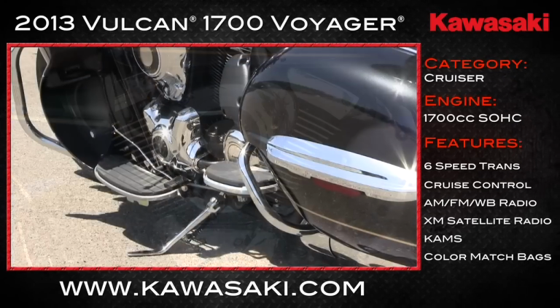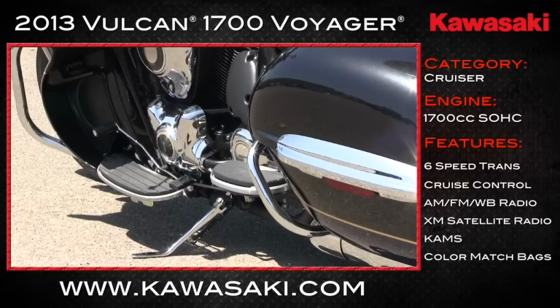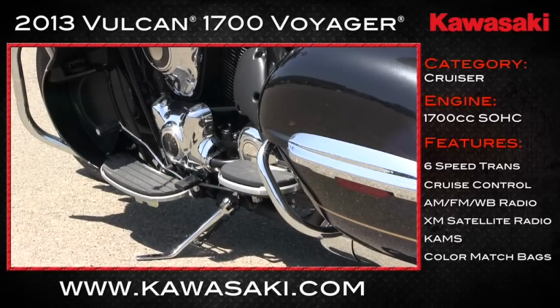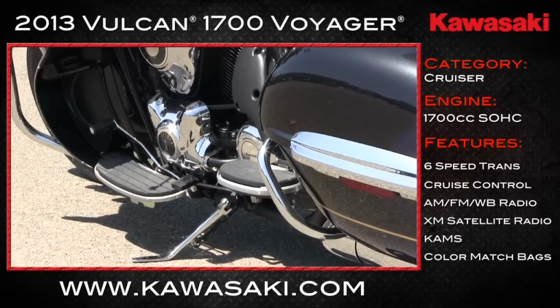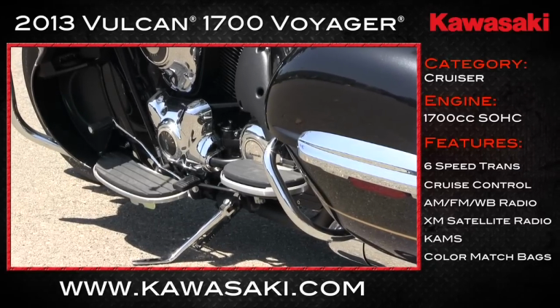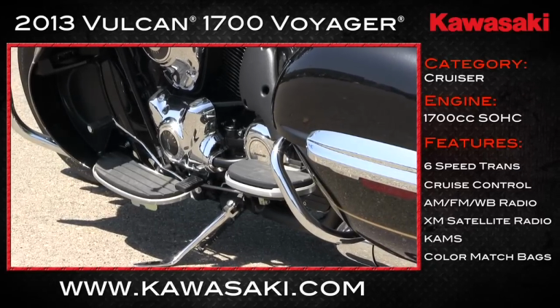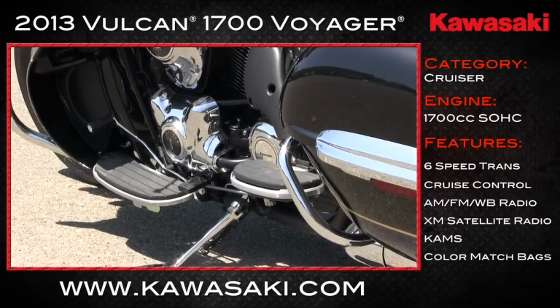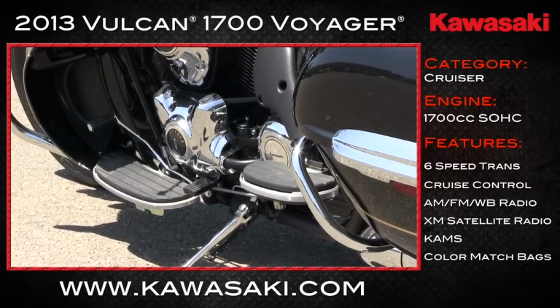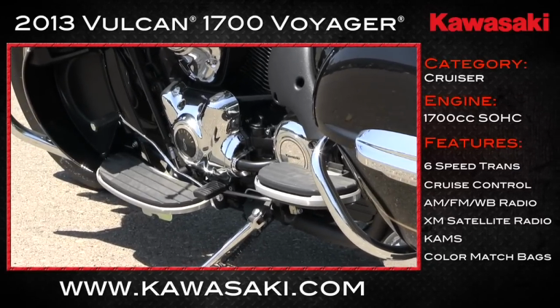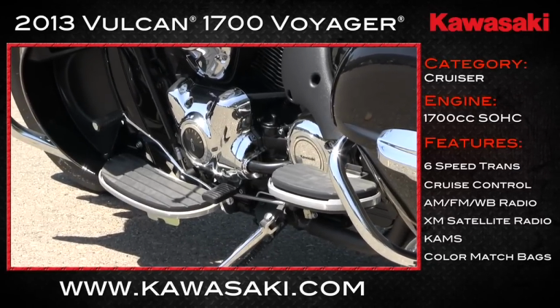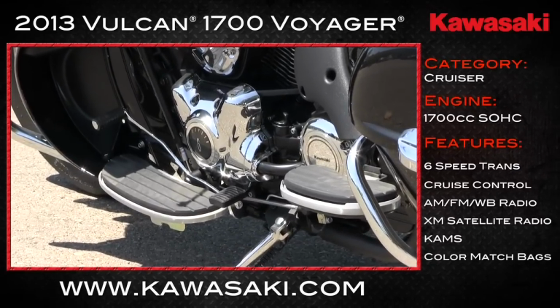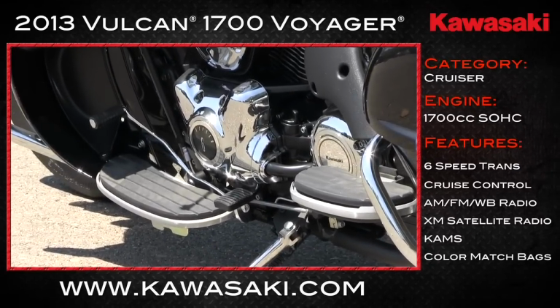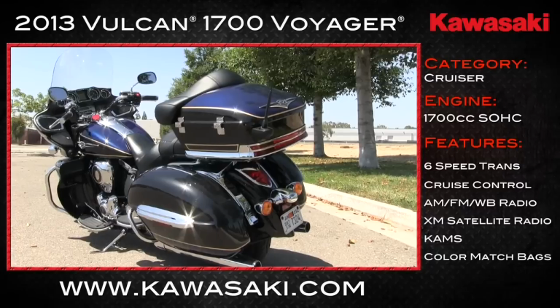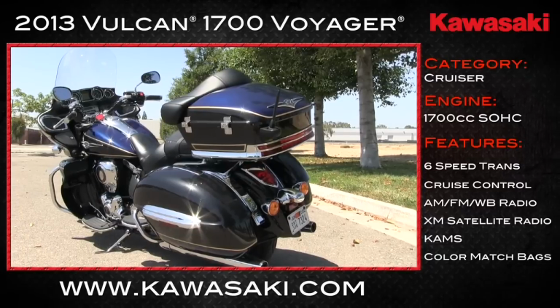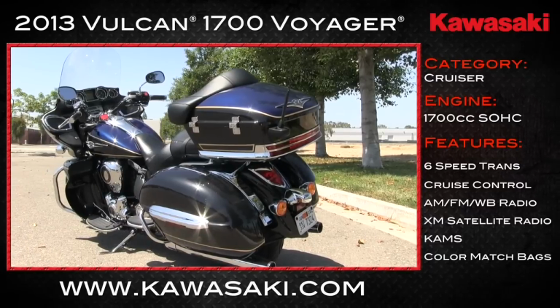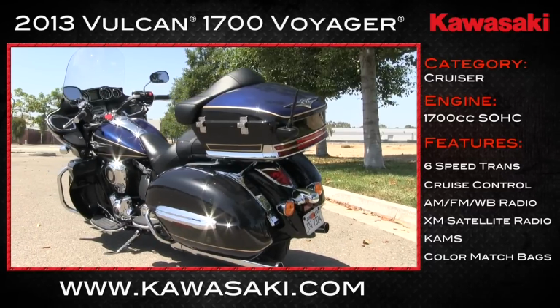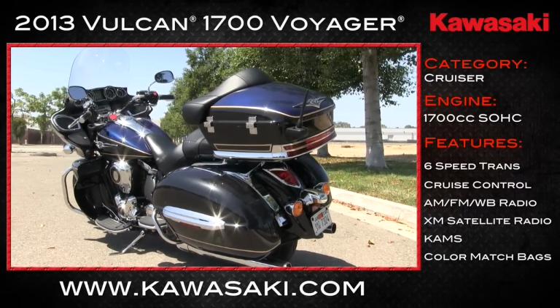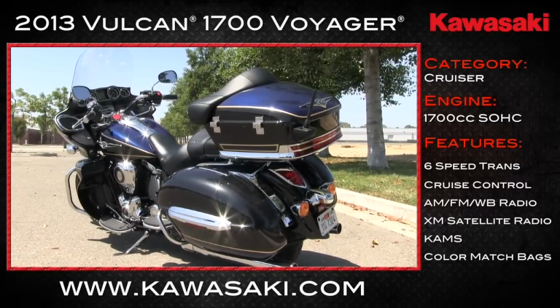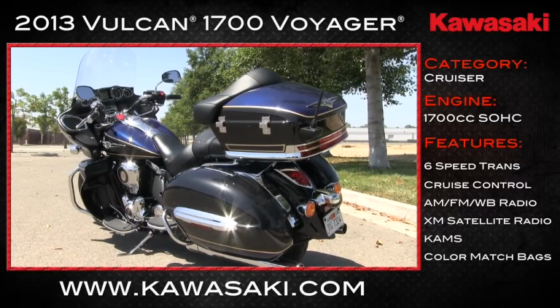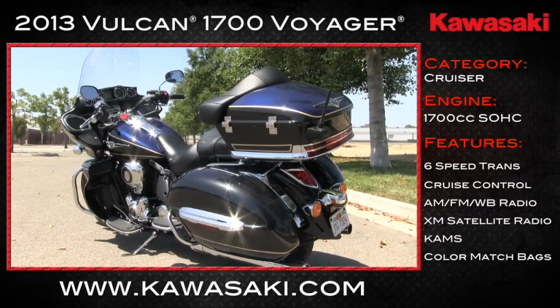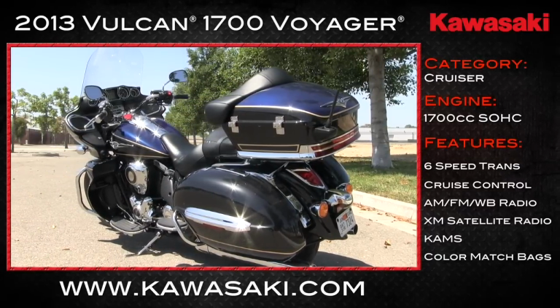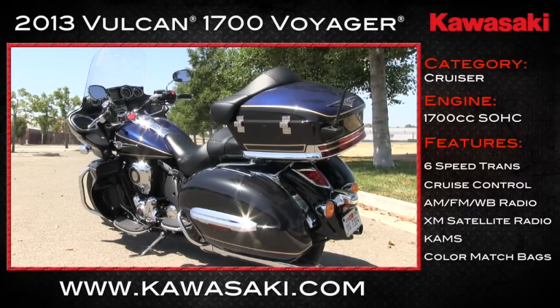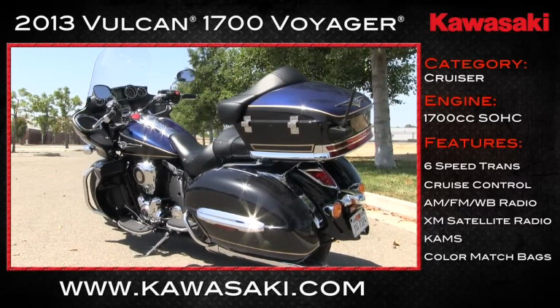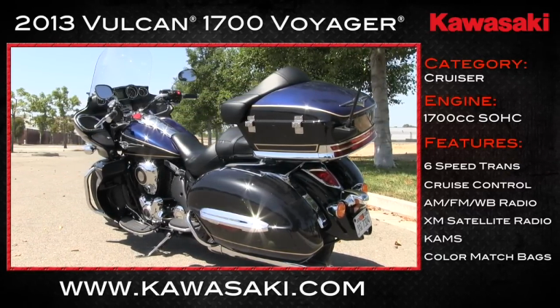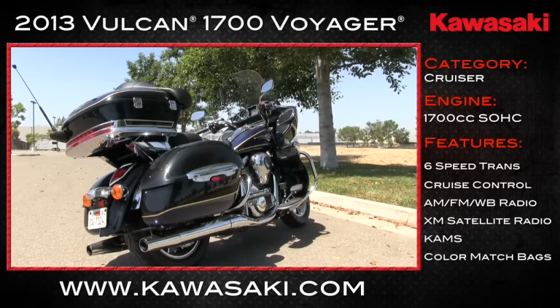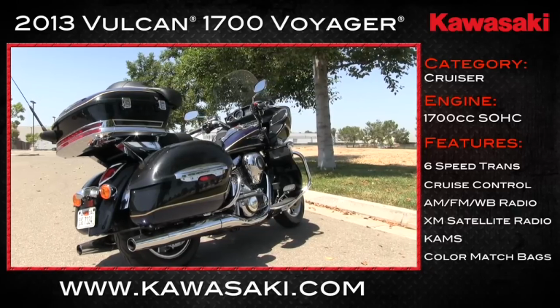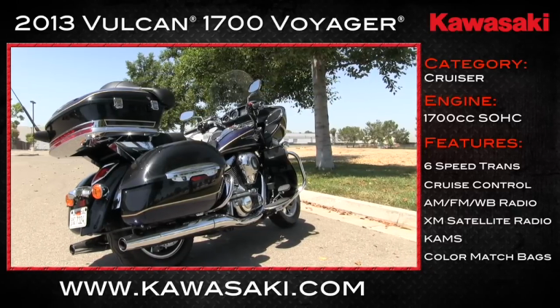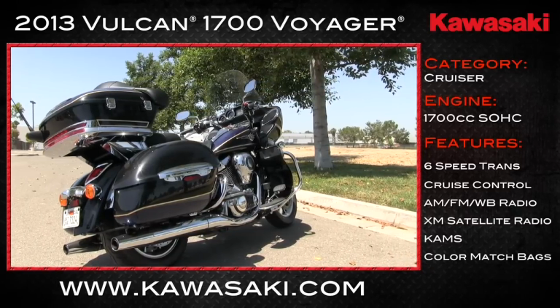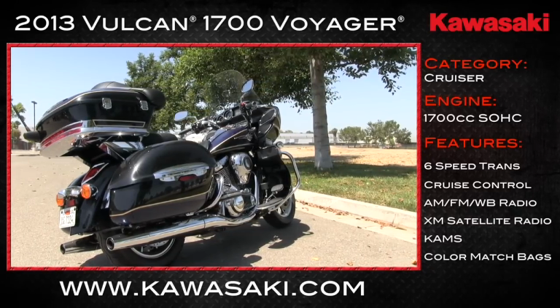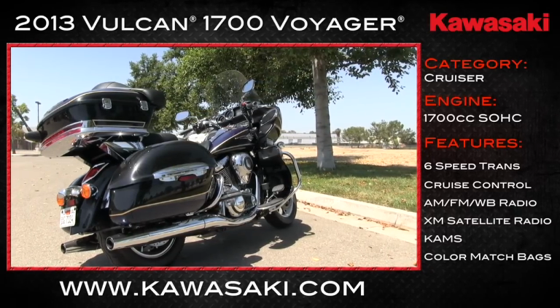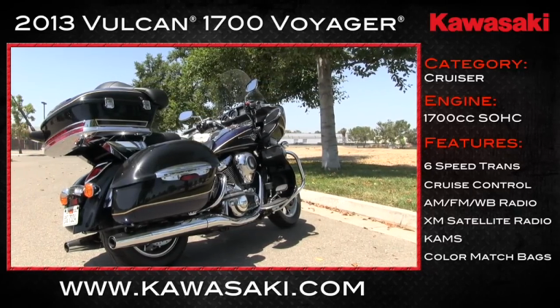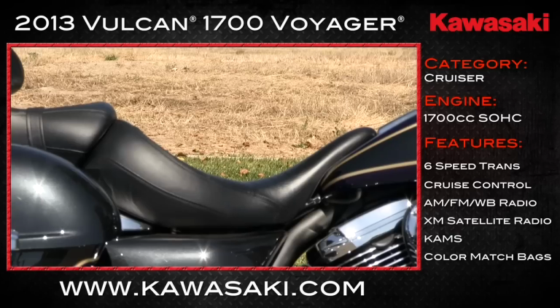That twin is matched with a six-speed transmission, so you can select any gear for any situation. Digital fuel injection manages the go-juice.